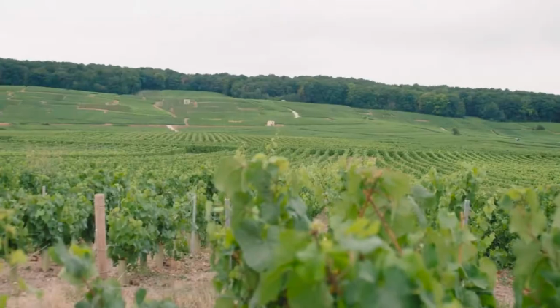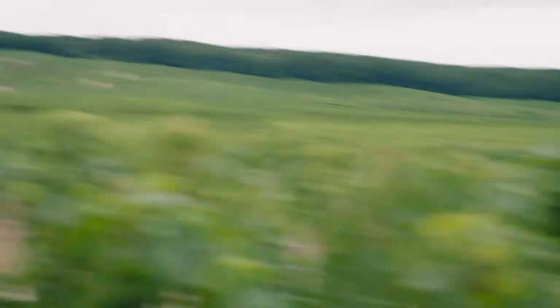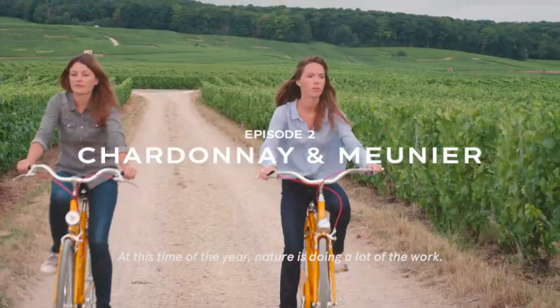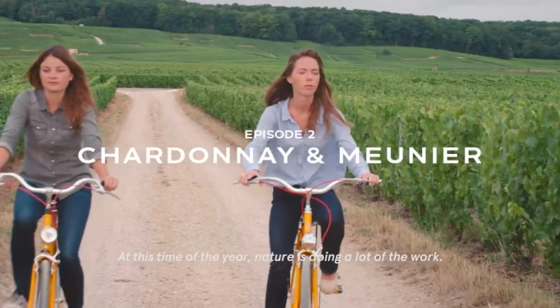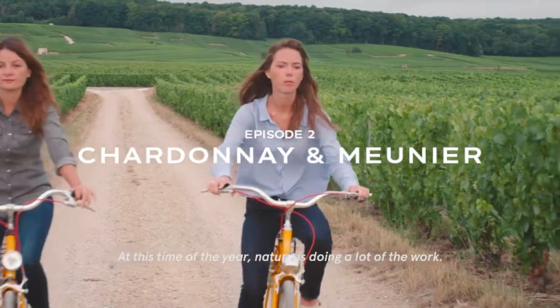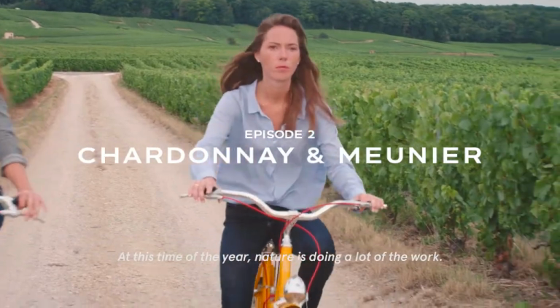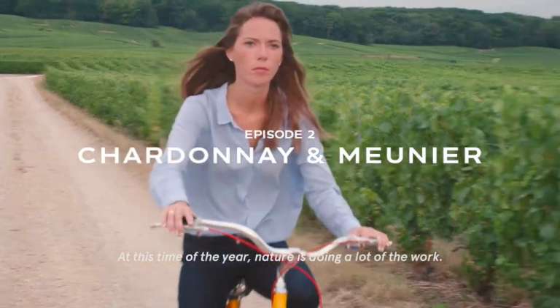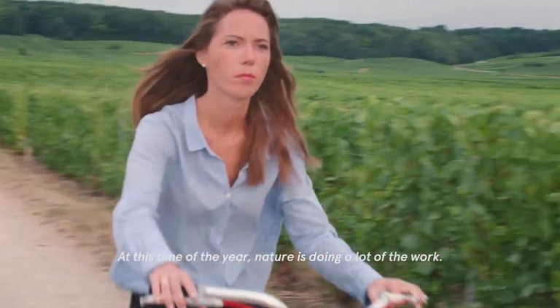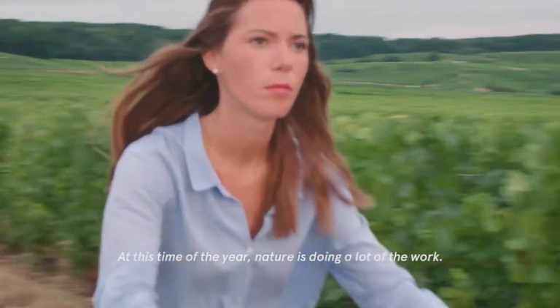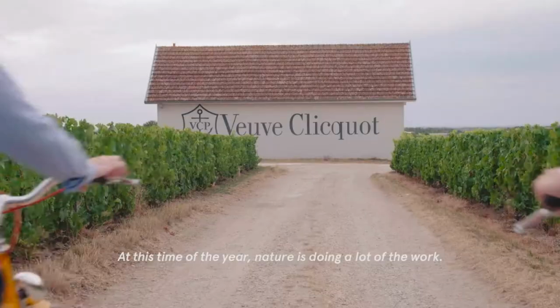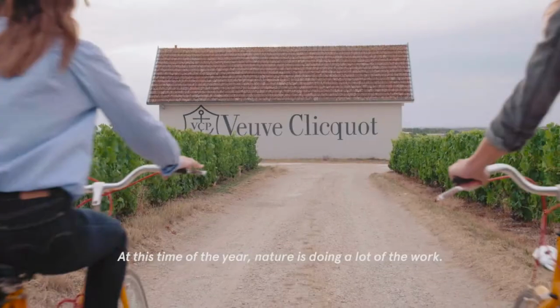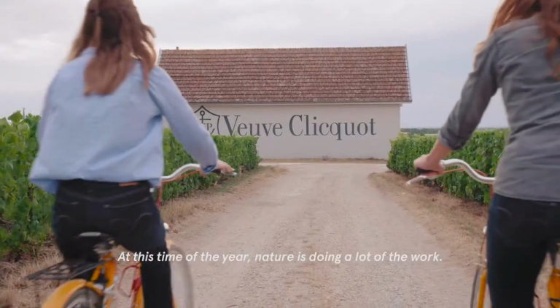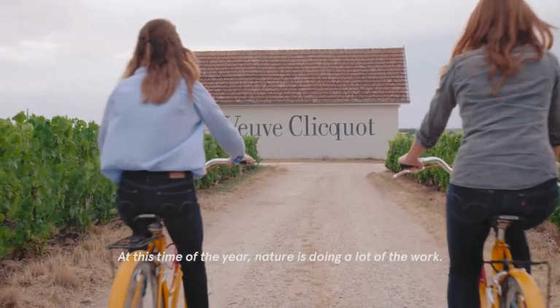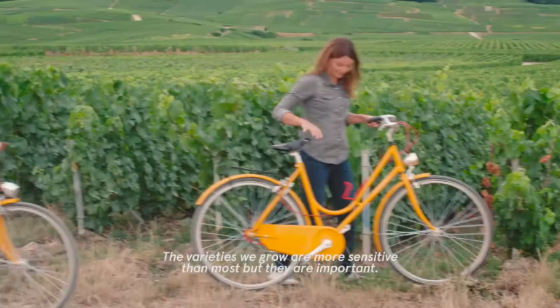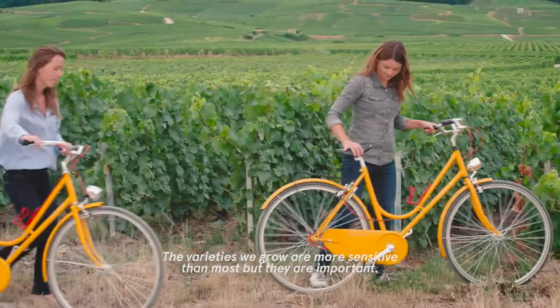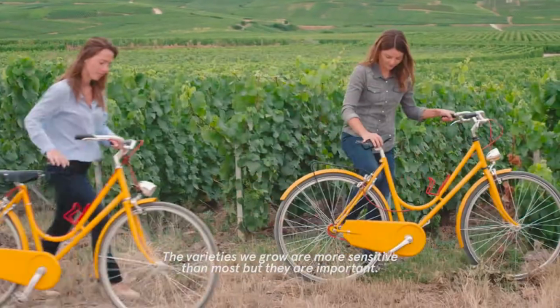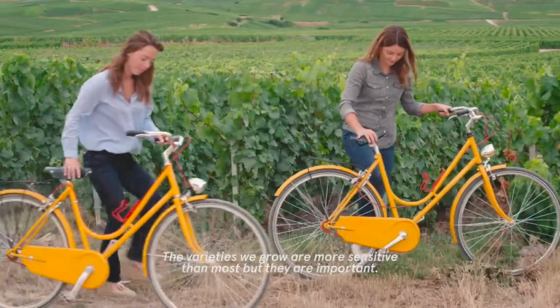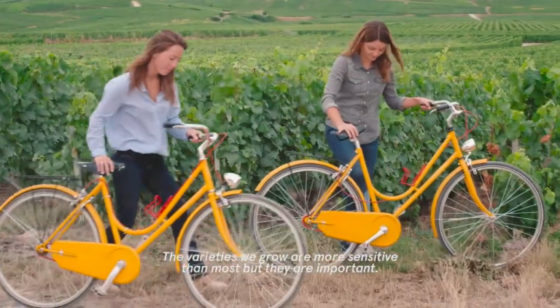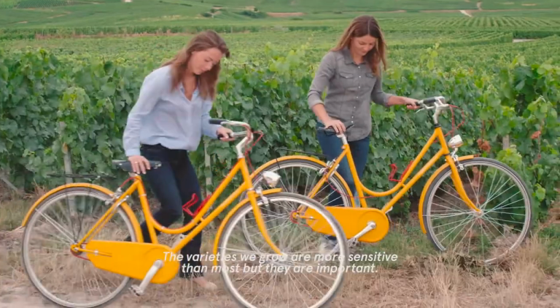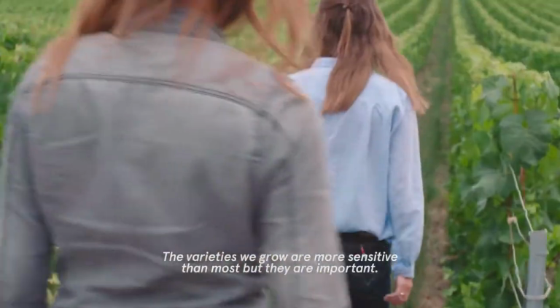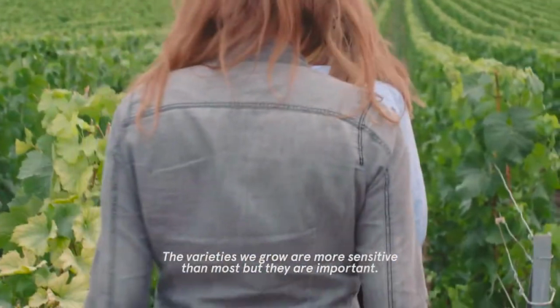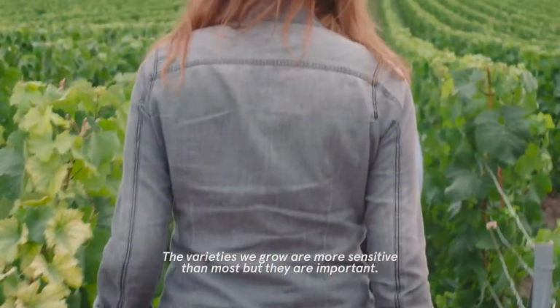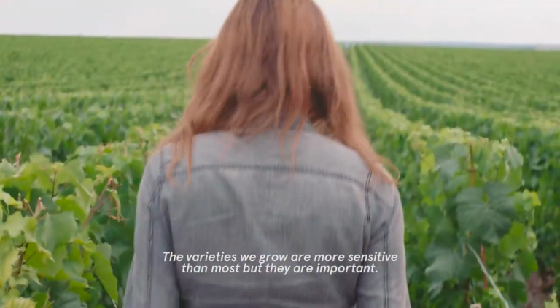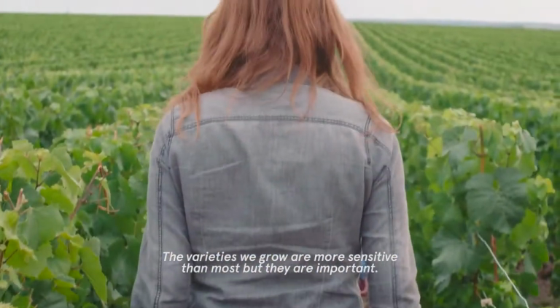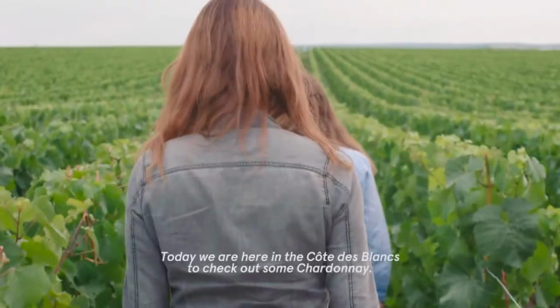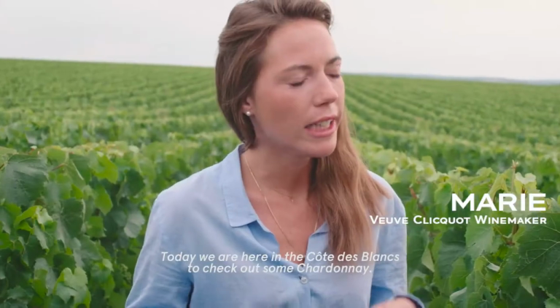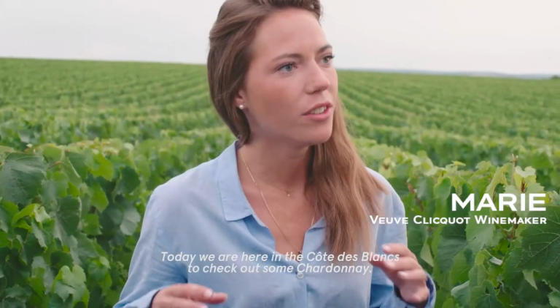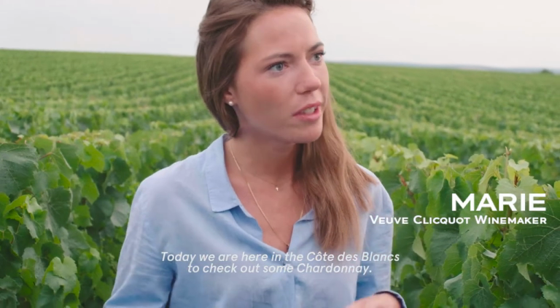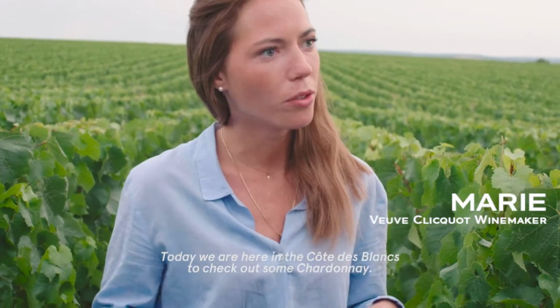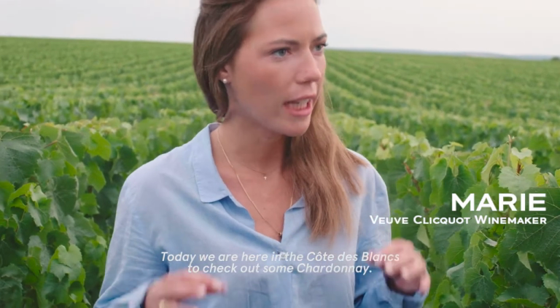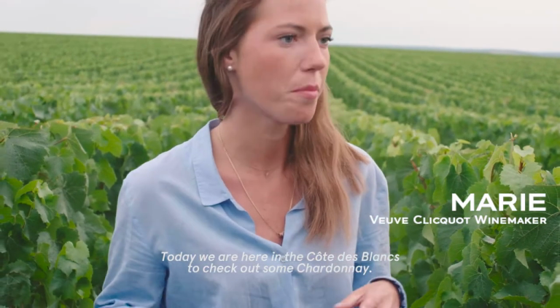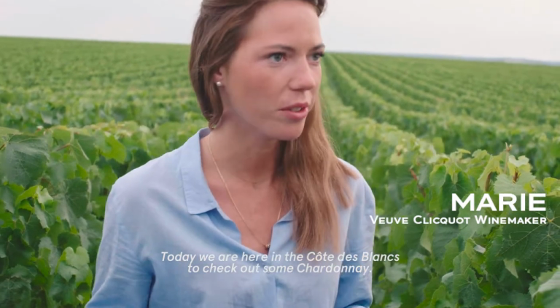At this time of the year, nature is doing a lot of the work. The varieties we grow are more sensitive than most, but they're important. Today, we are here in the Côte des Blancs to check out some Chardonnay.